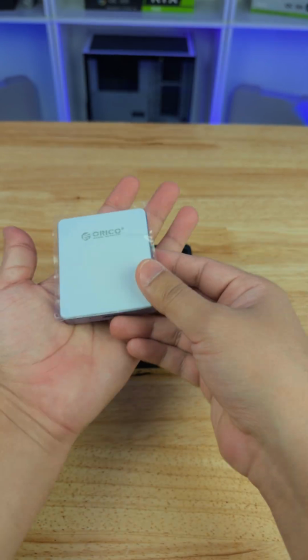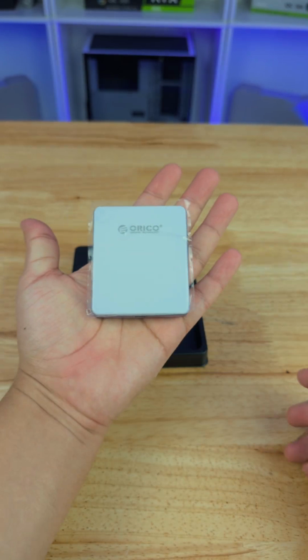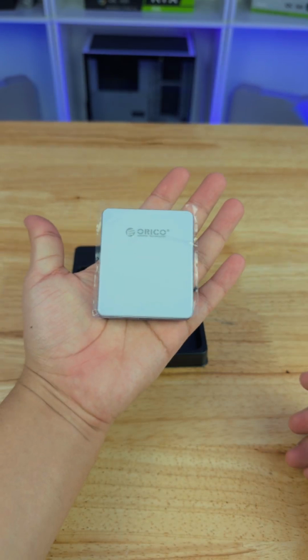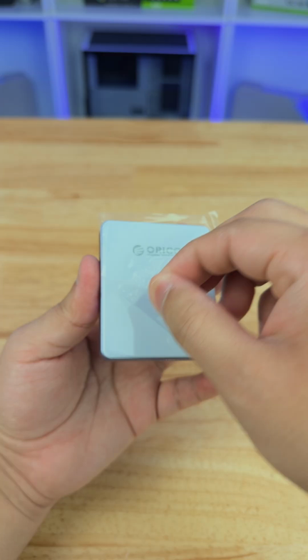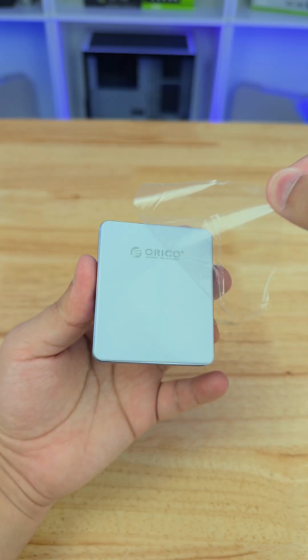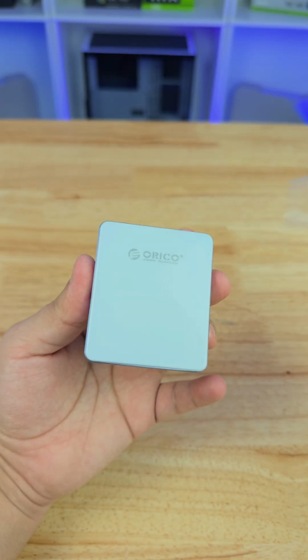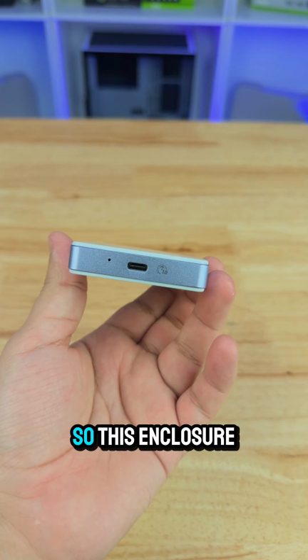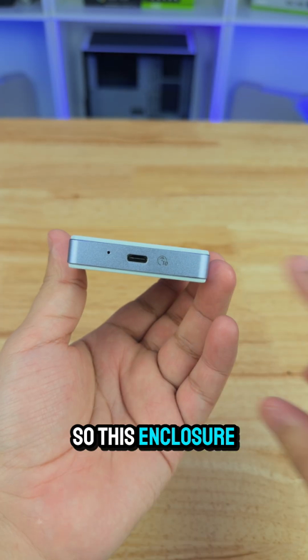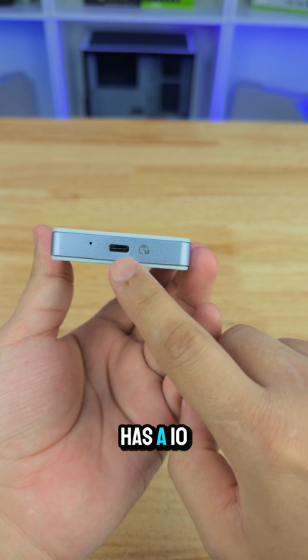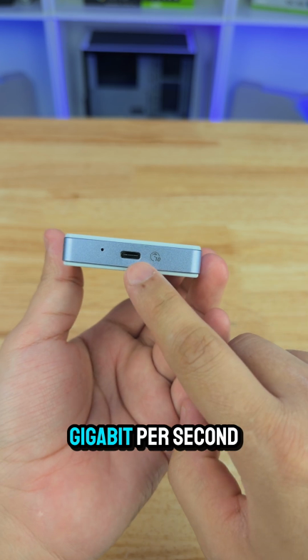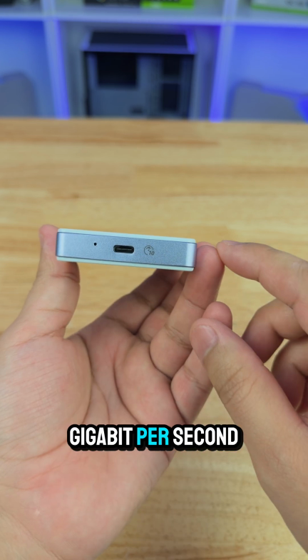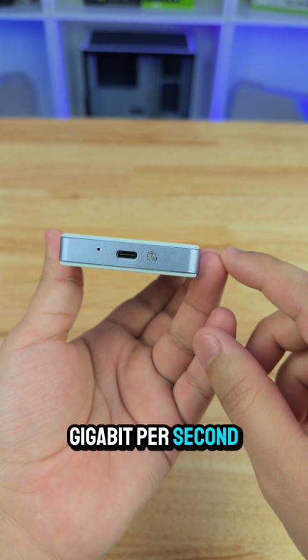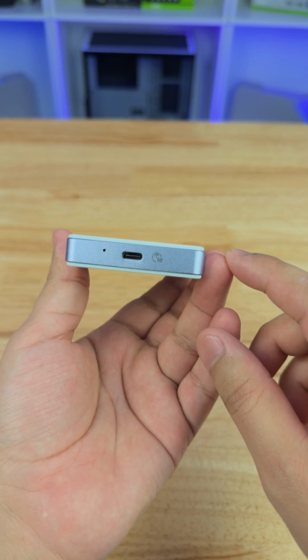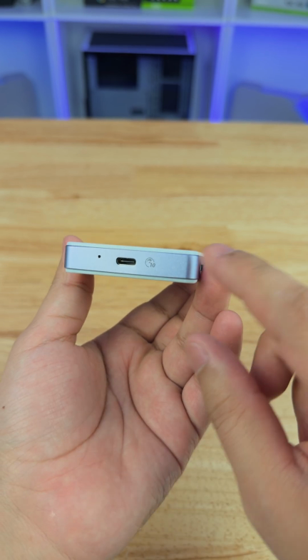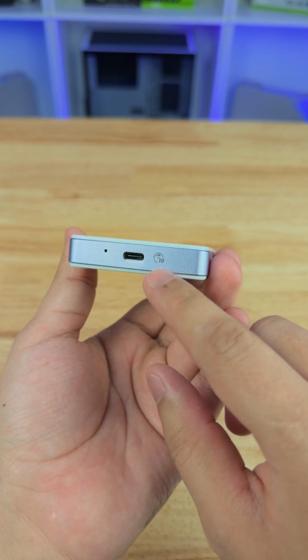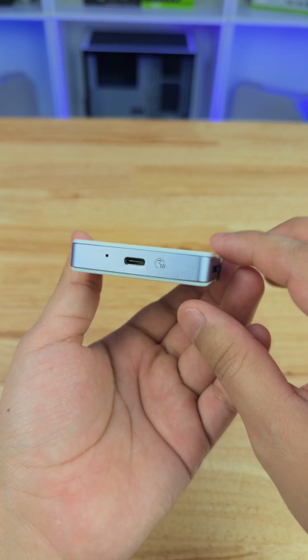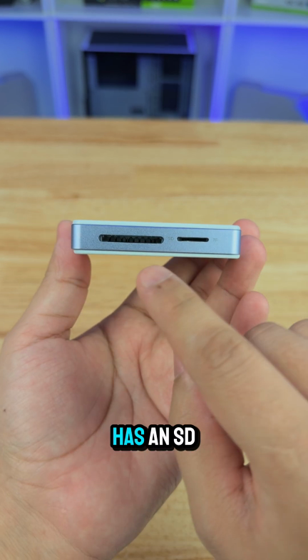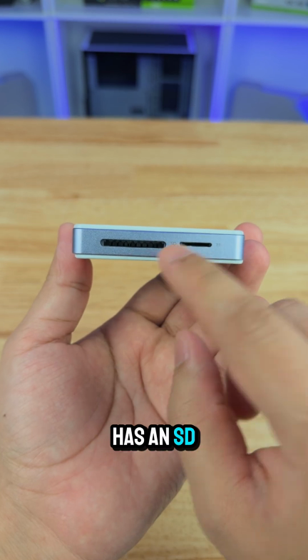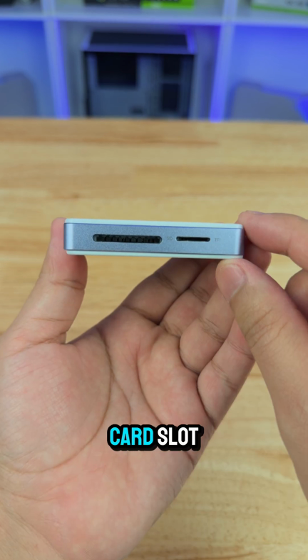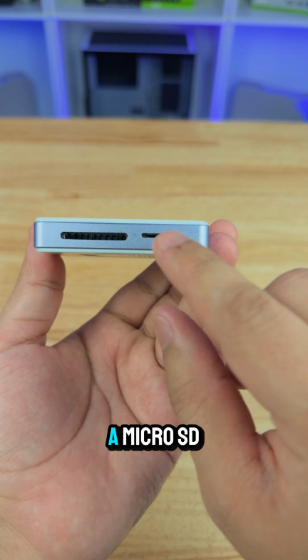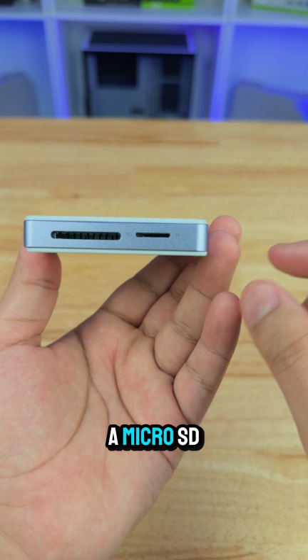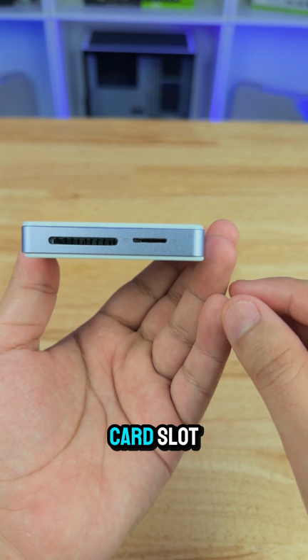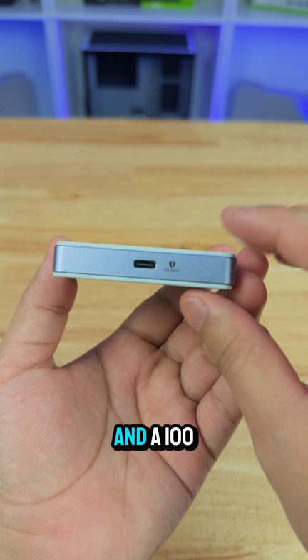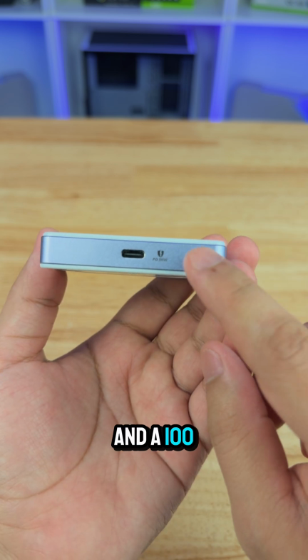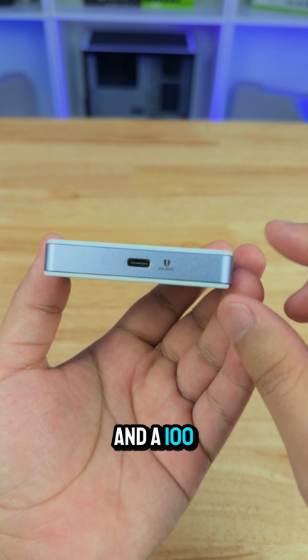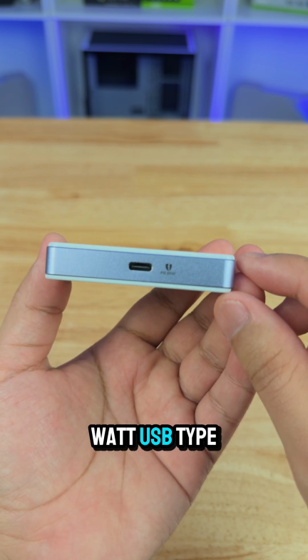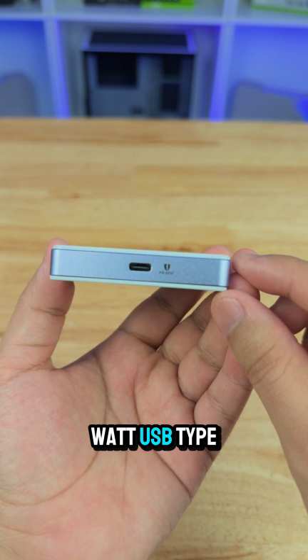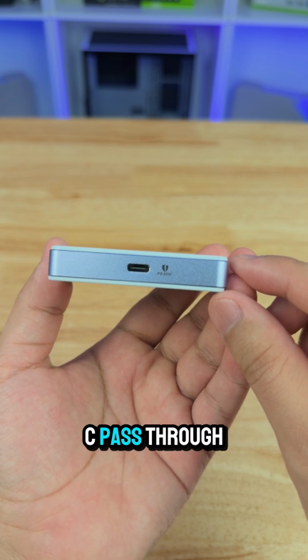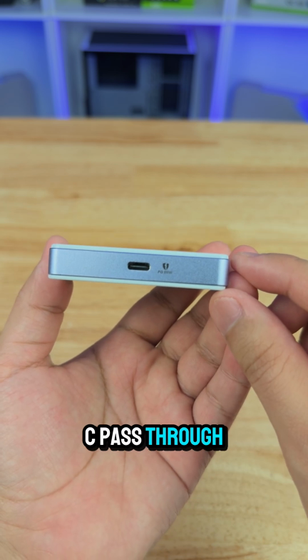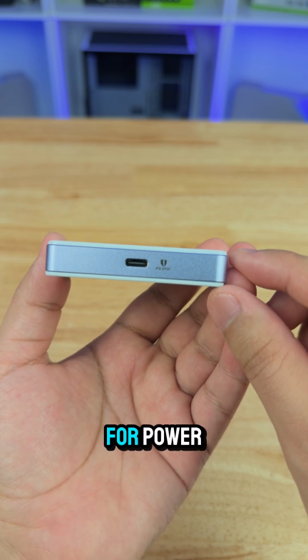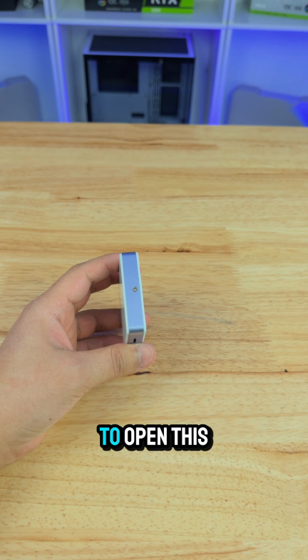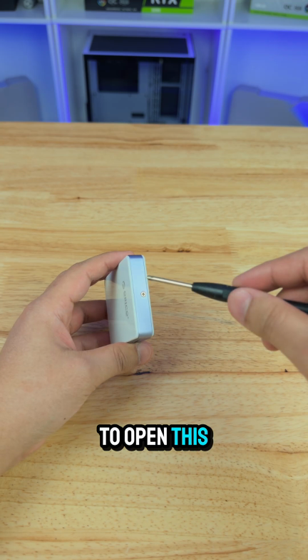The enclosure itself has a 10 gigabit per second USB Type-C connector, an SD card slot, a microSD card slot, and a 100-watt USB Type-C pass-through for power.